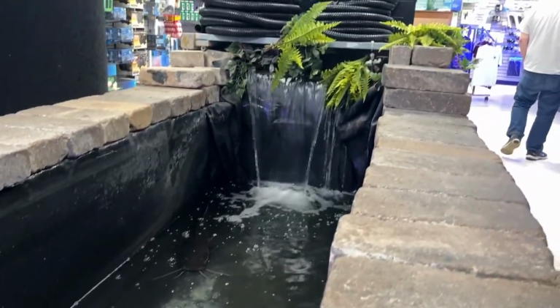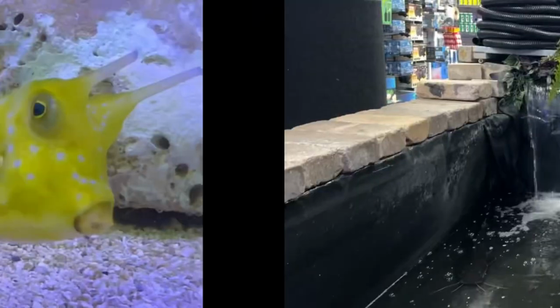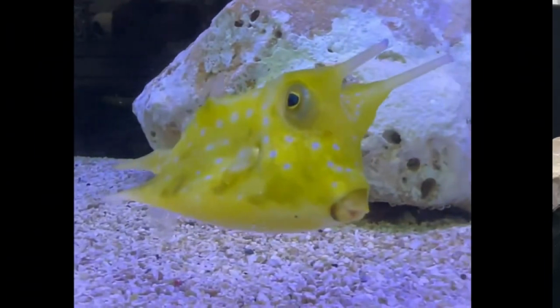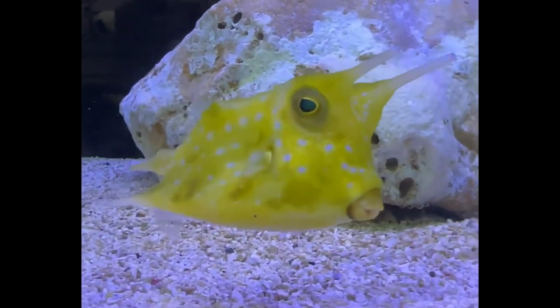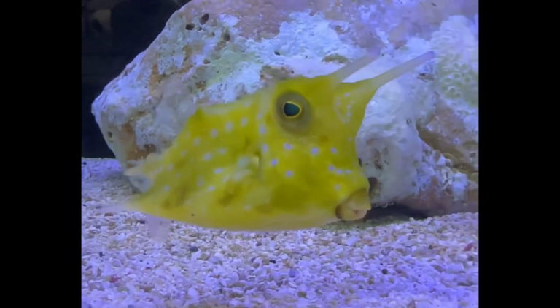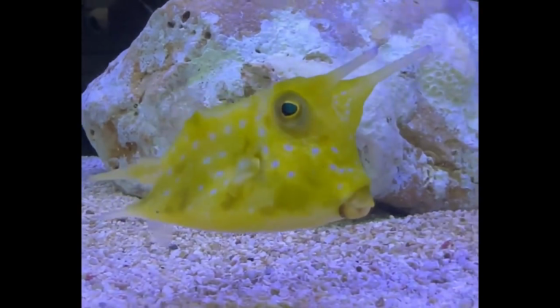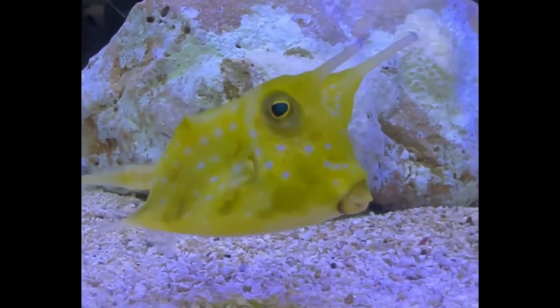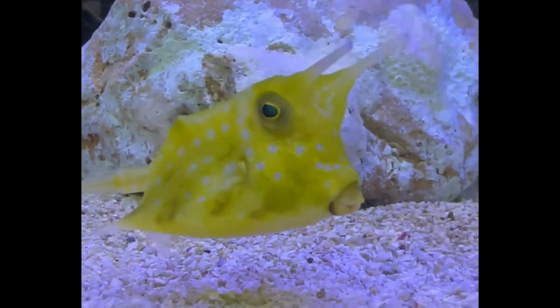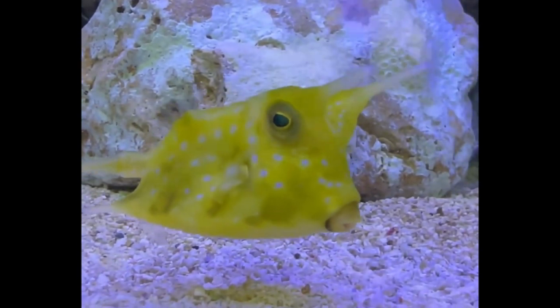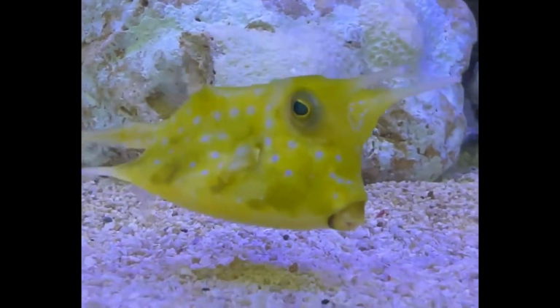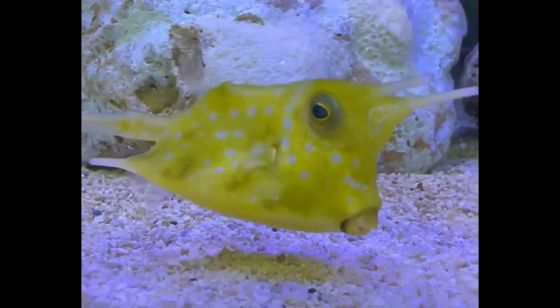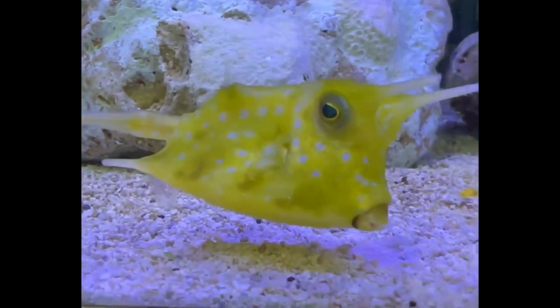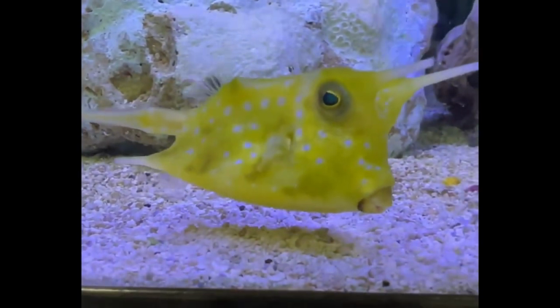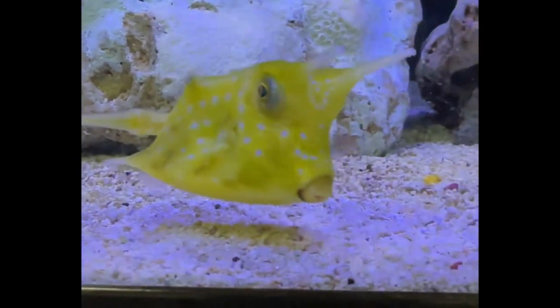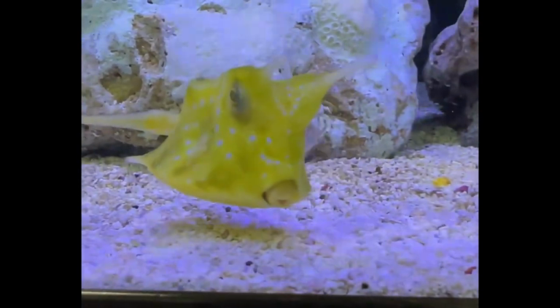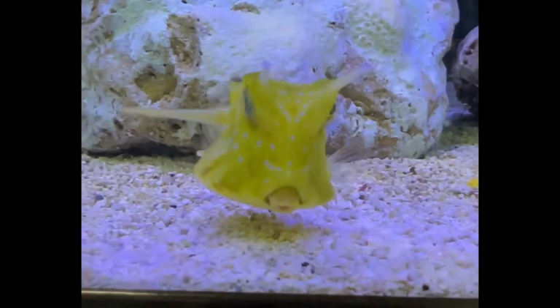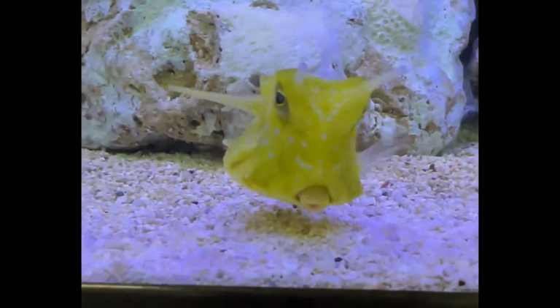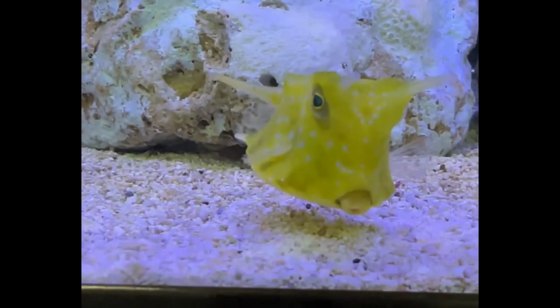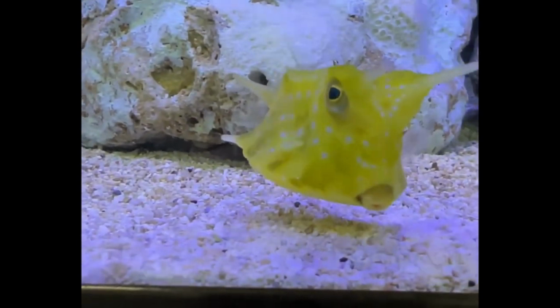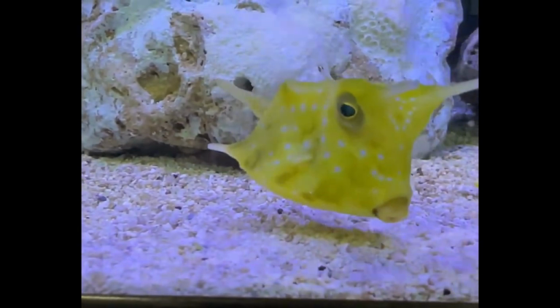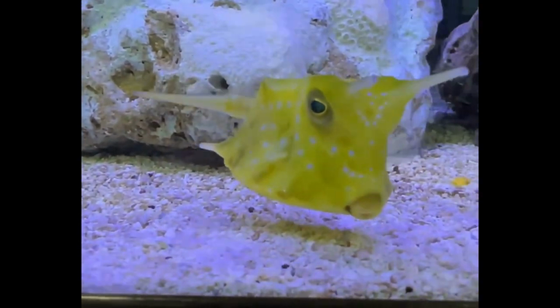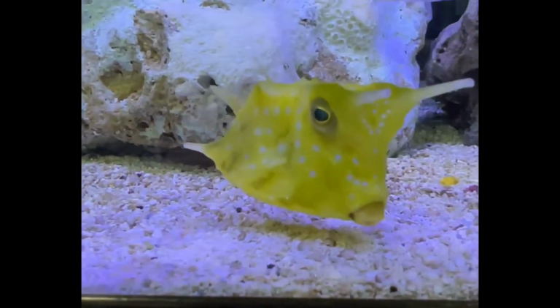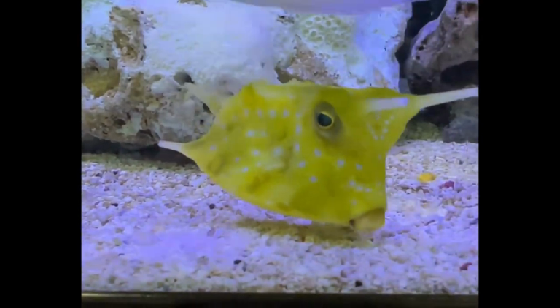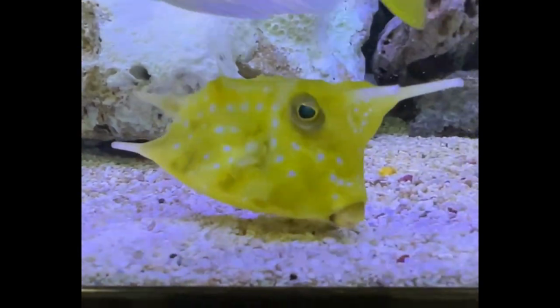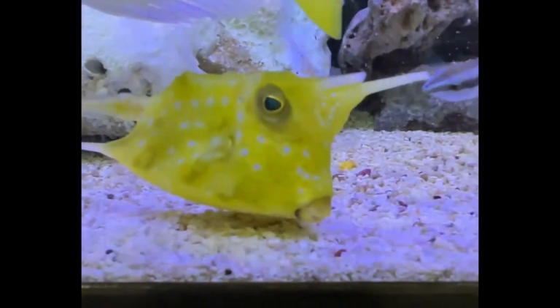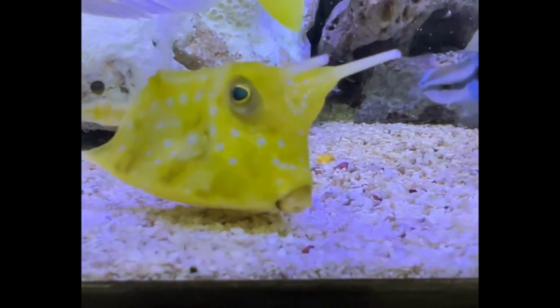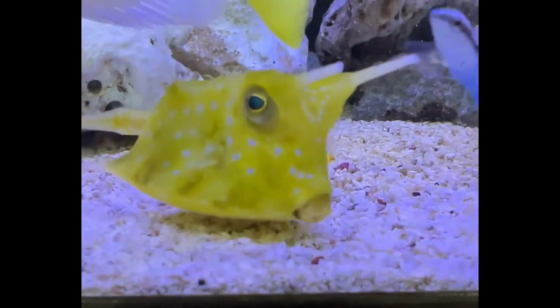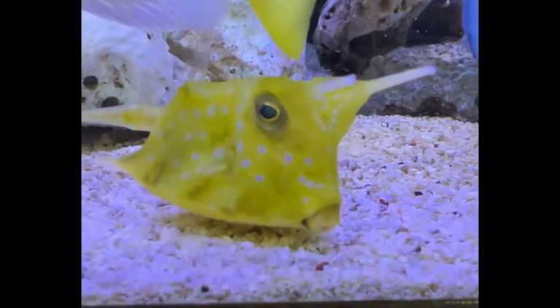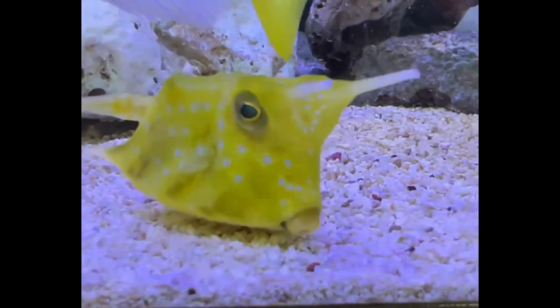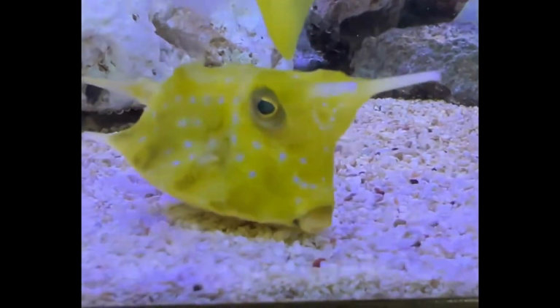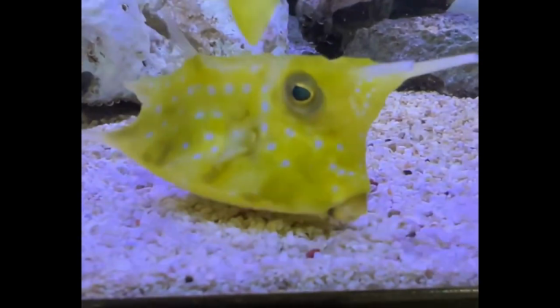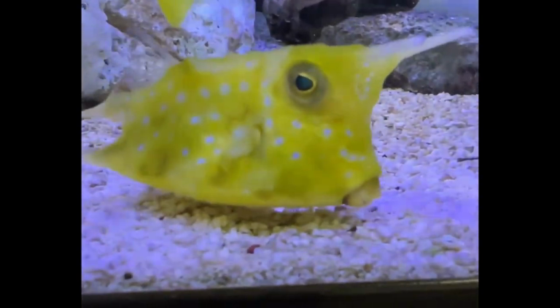I'll usually find an oddball when I come to the Aquatic Critter, and this was no exception. They had this little cowfish — really cute, about the size of a quarter. Little saltwater guy.